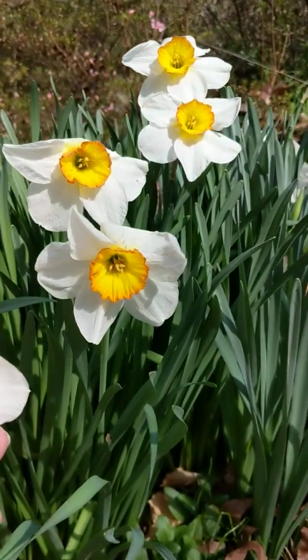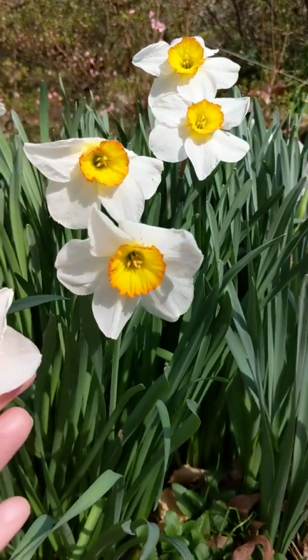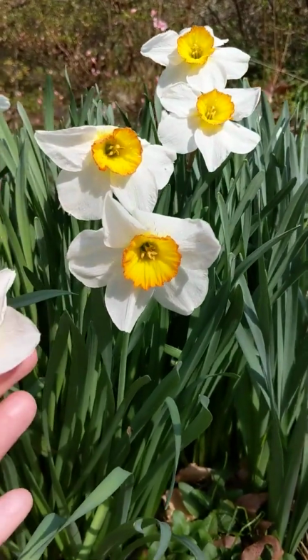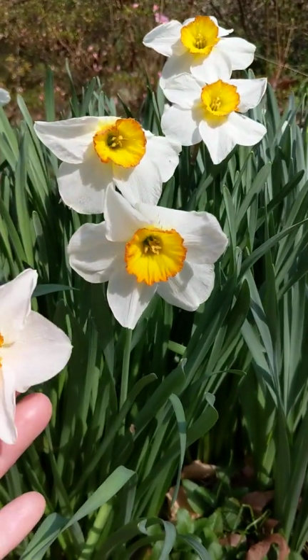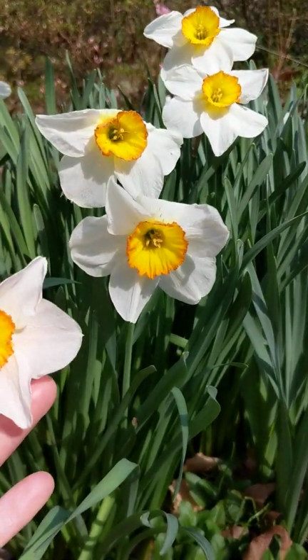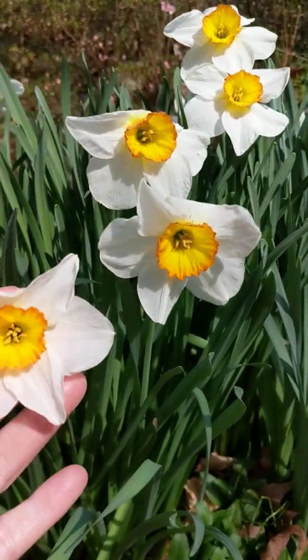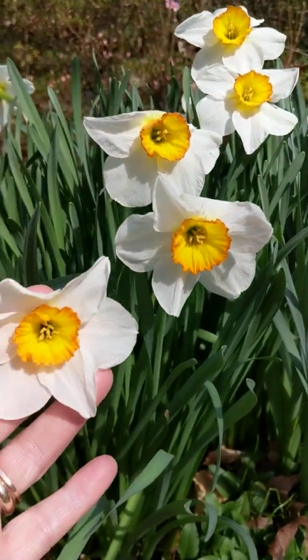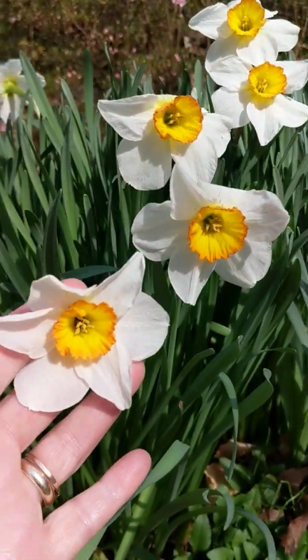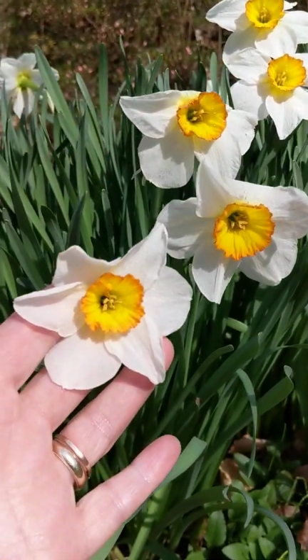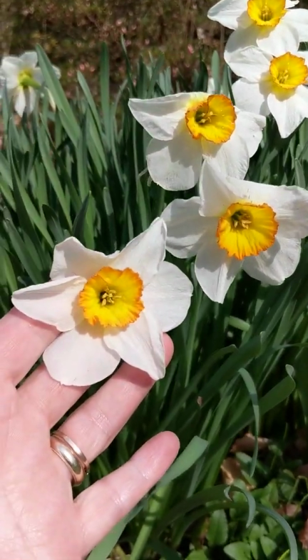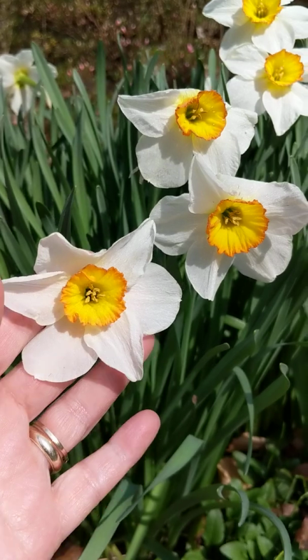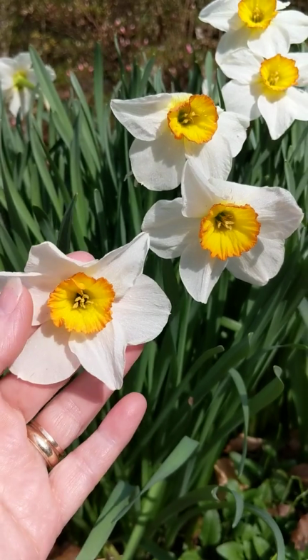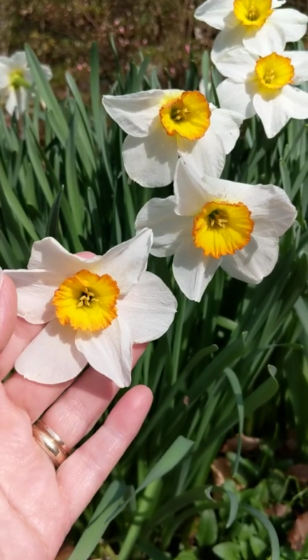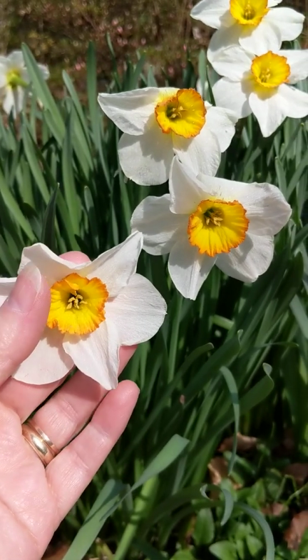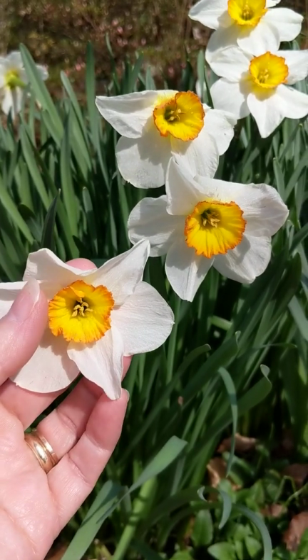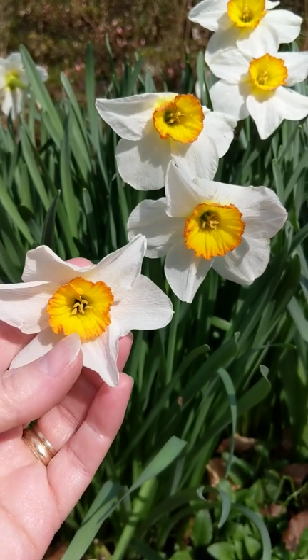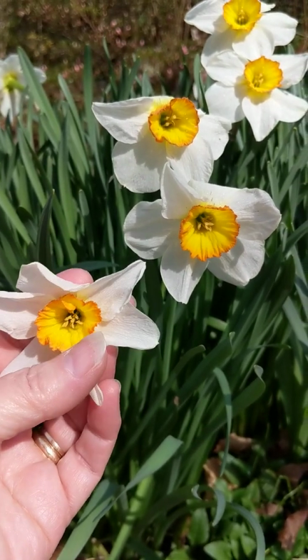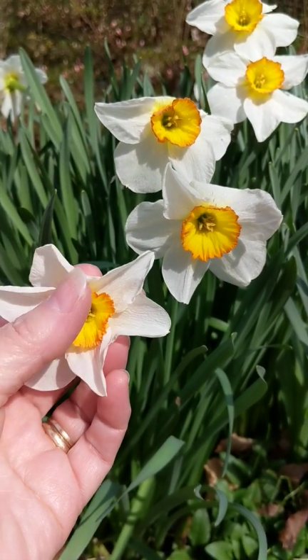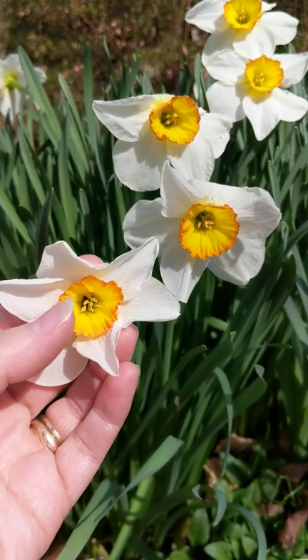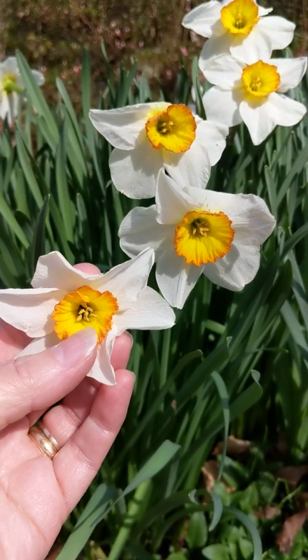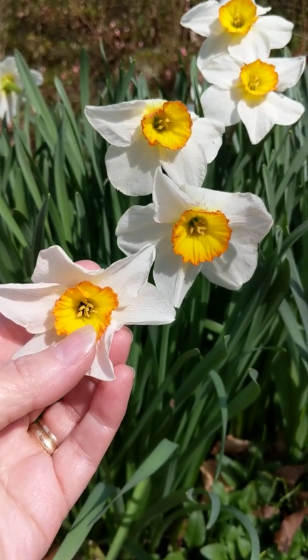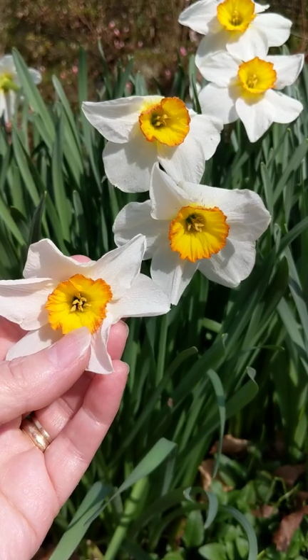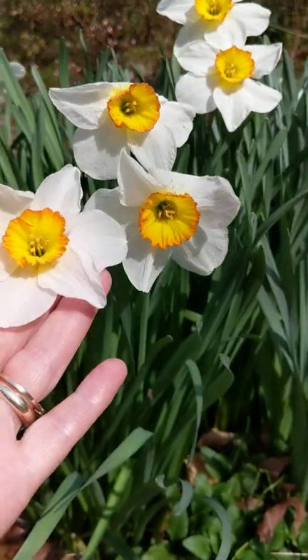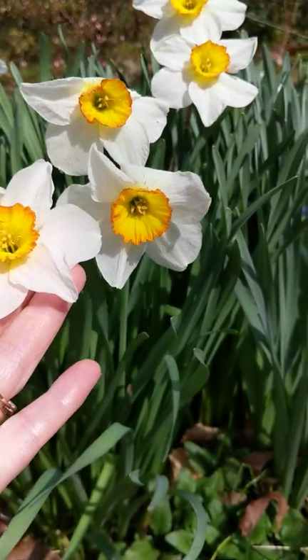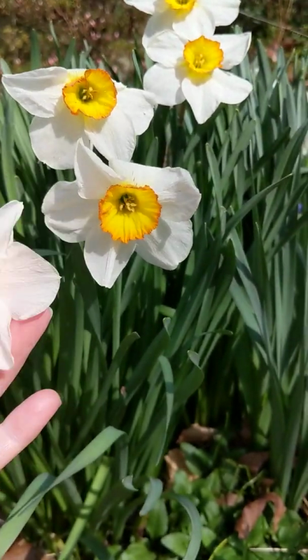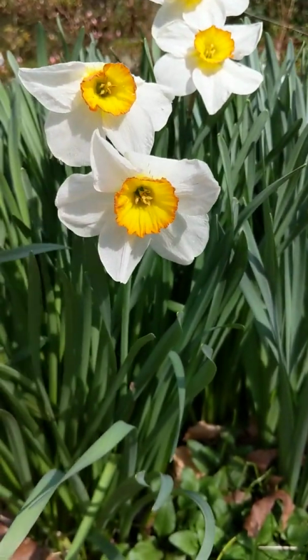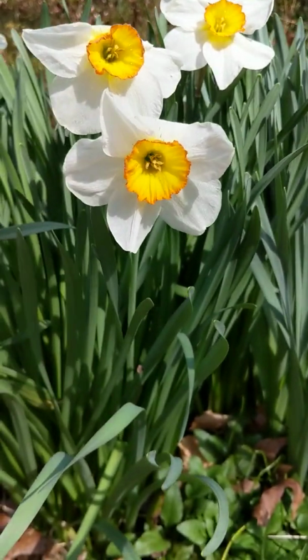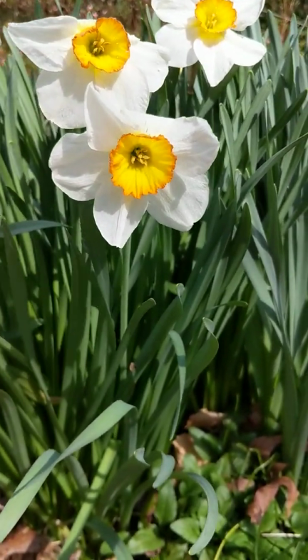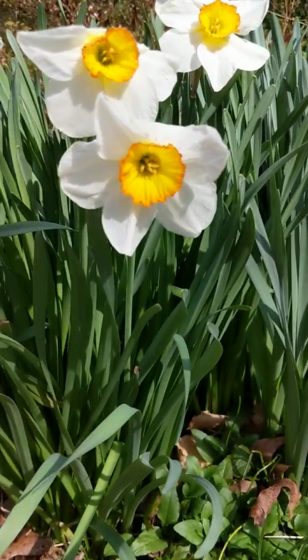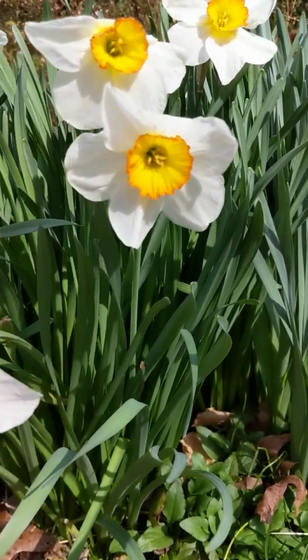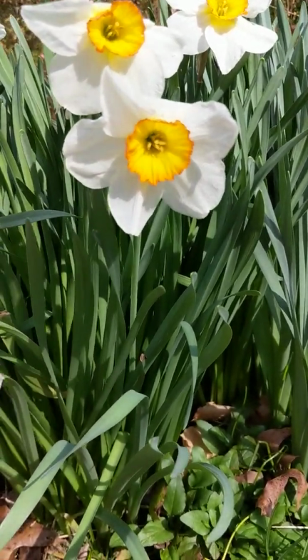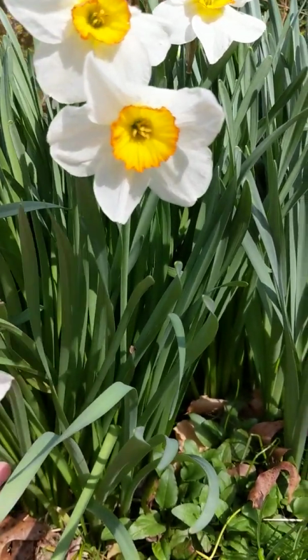These are called daffodils. What color are my daffodils? They're white and orange and yellow. And they have a stem and lots of green leaves.